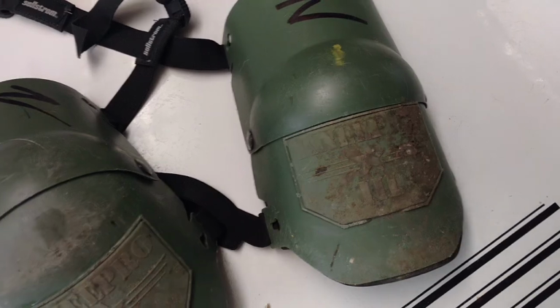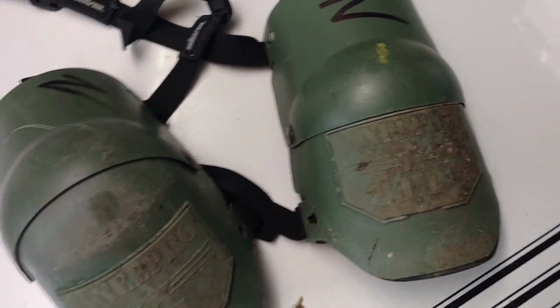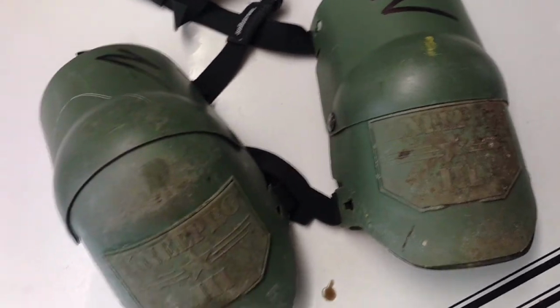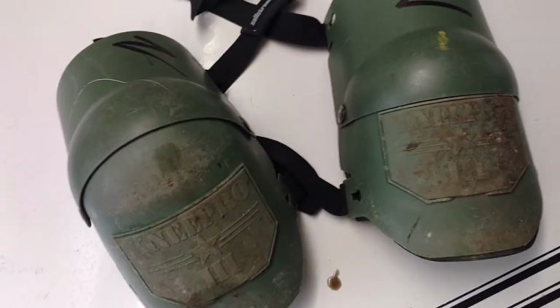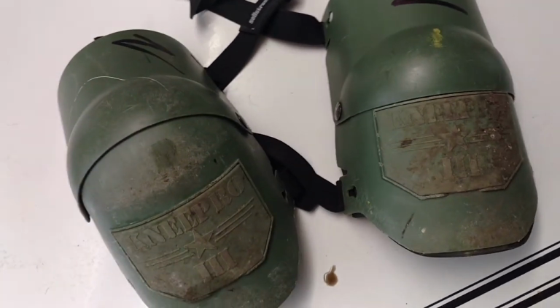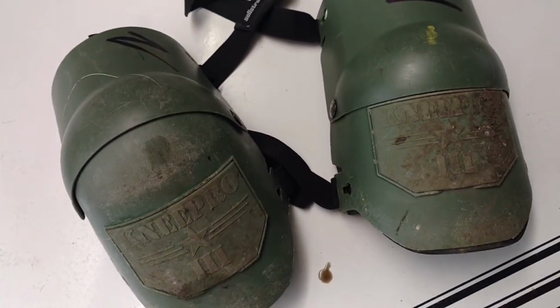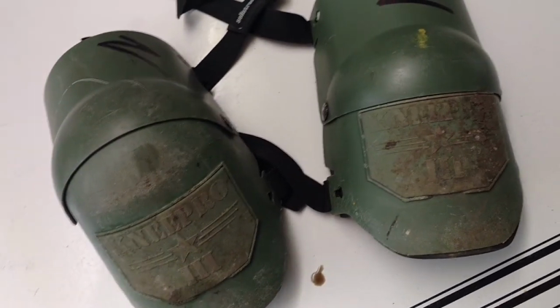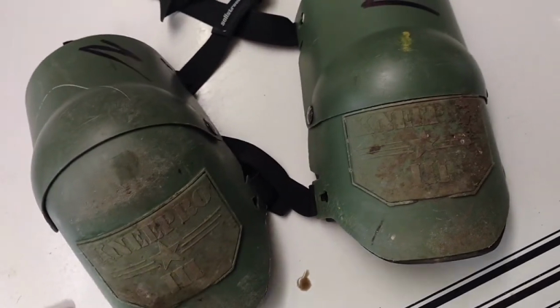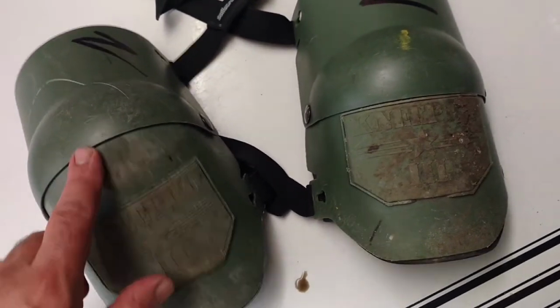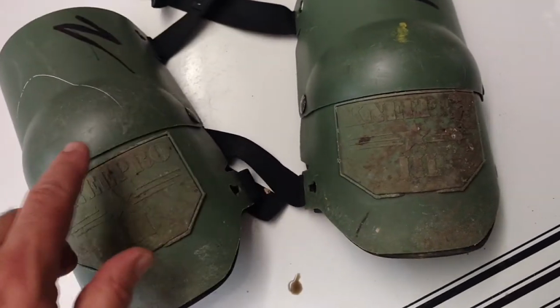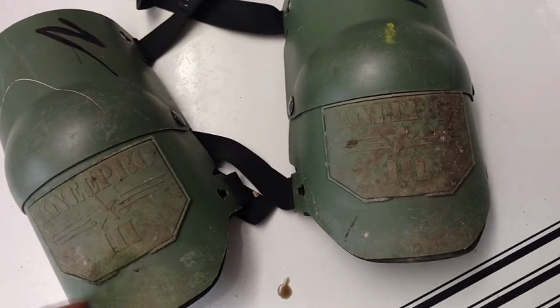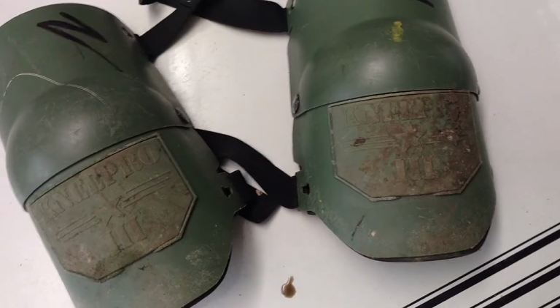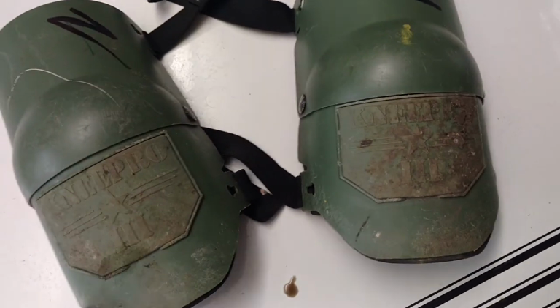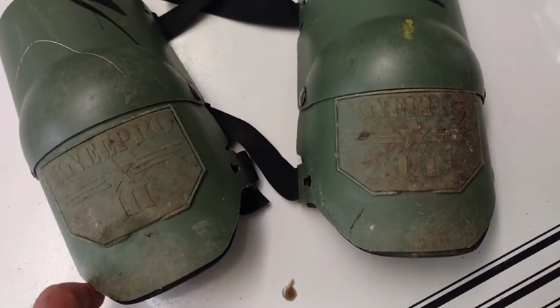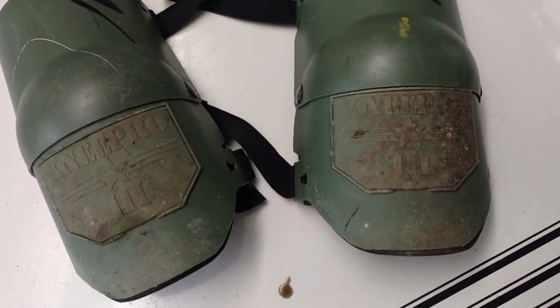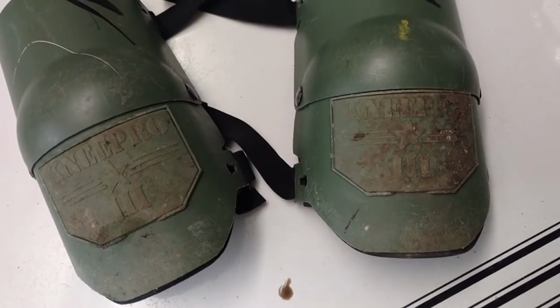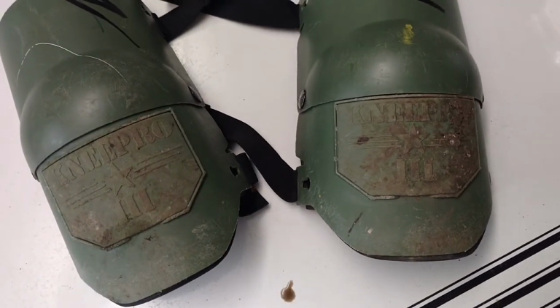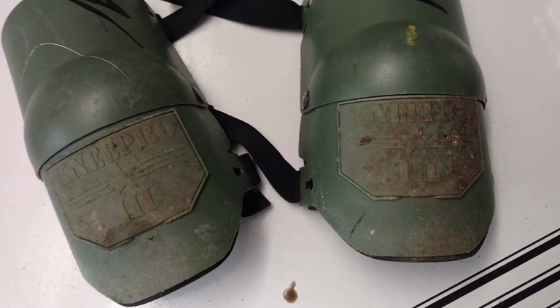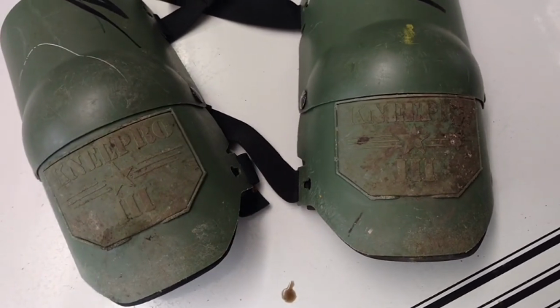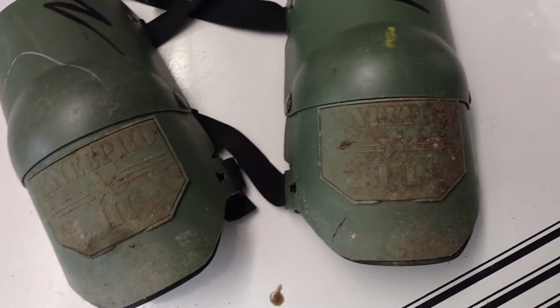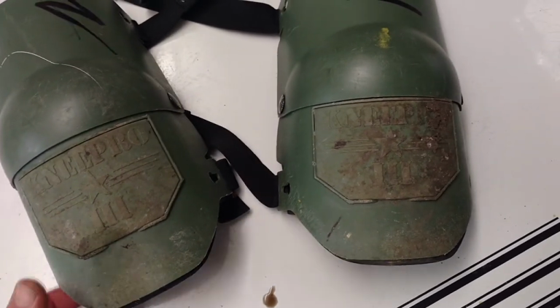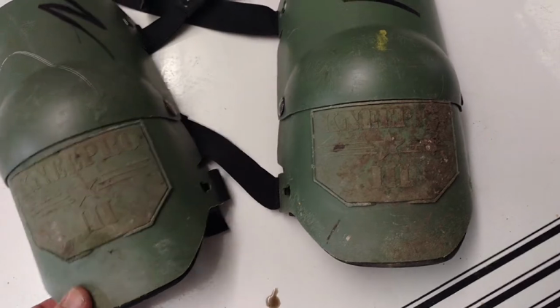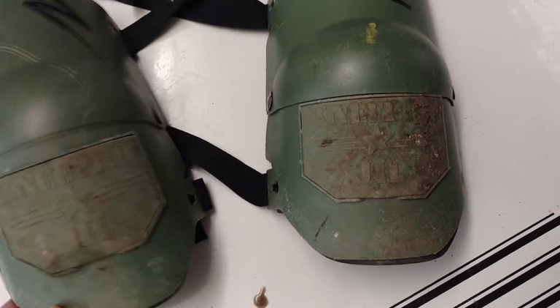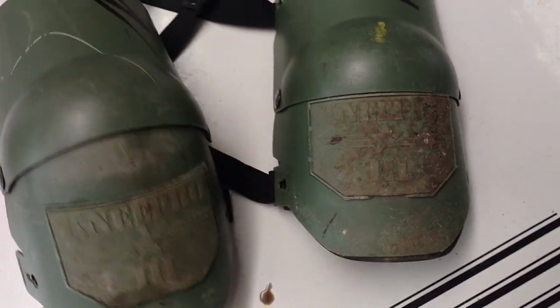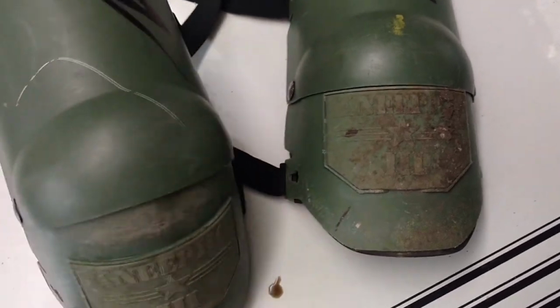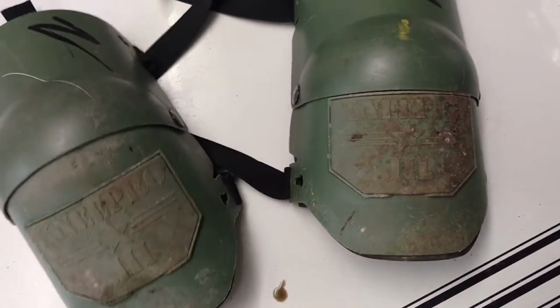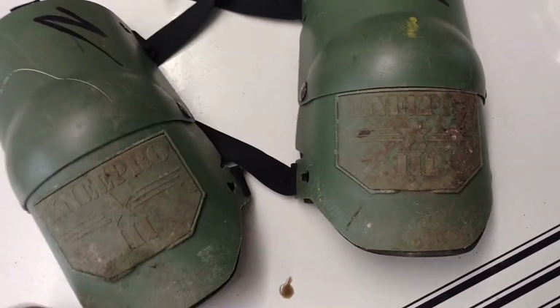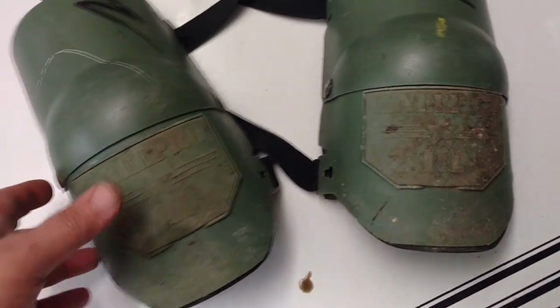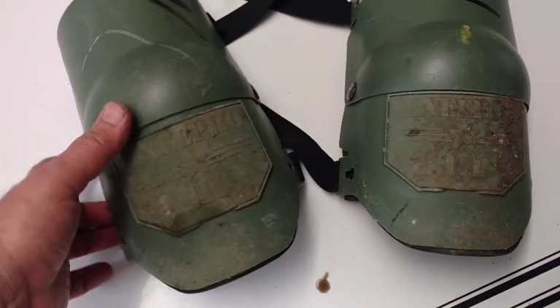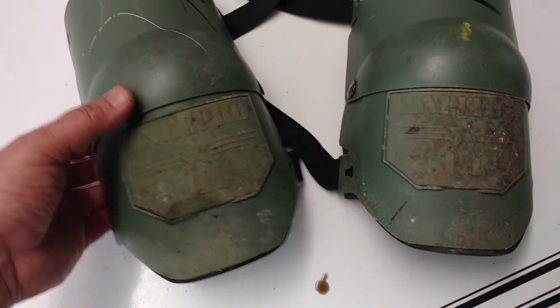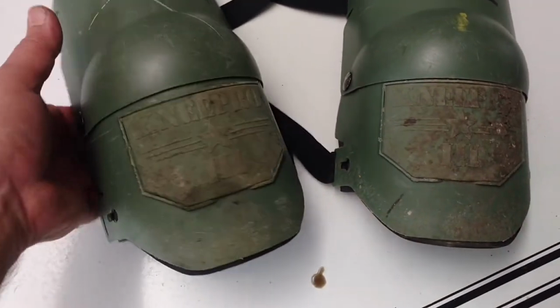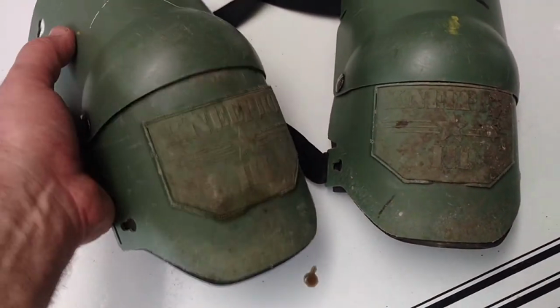I mean, I've used a lot of stuff, and people borrow these from me, friends of mine, and so forth. They're an absolutely terrific product.